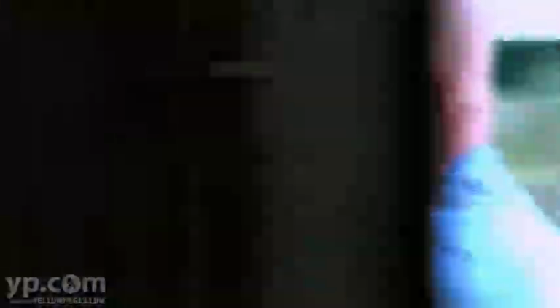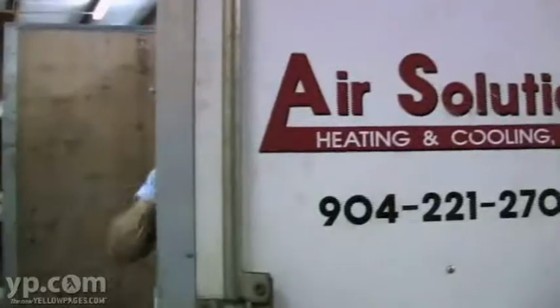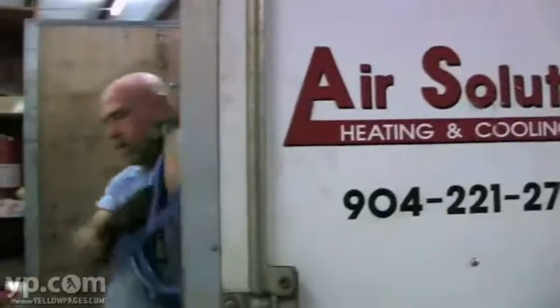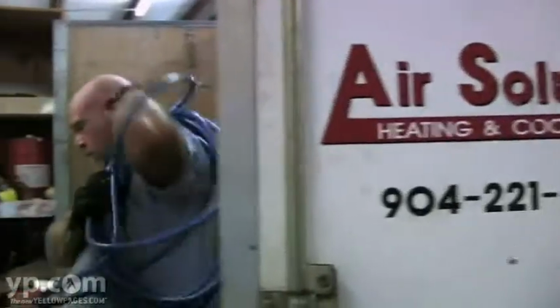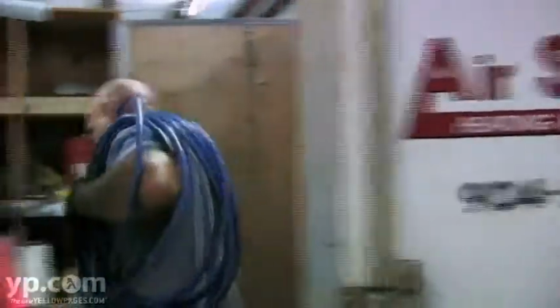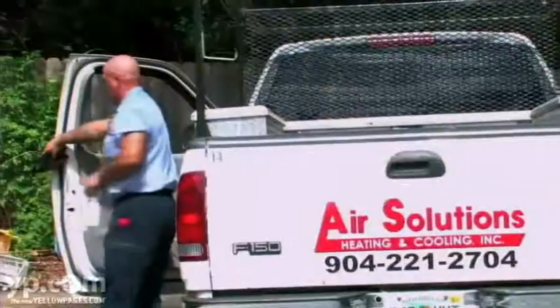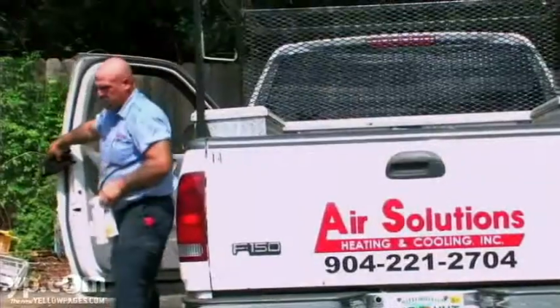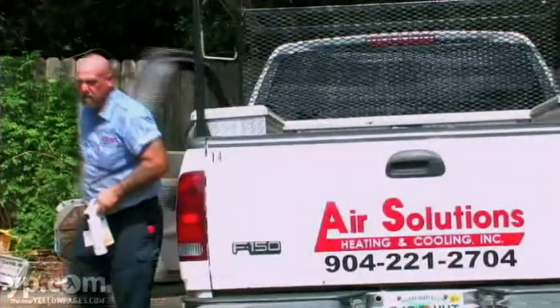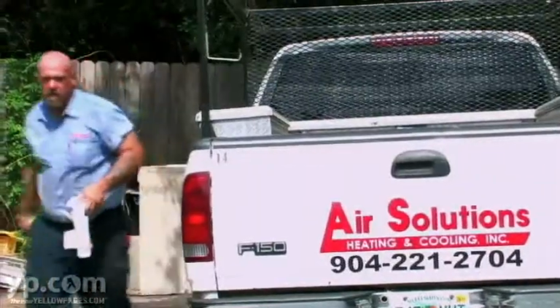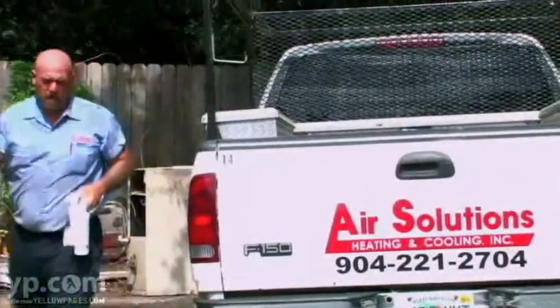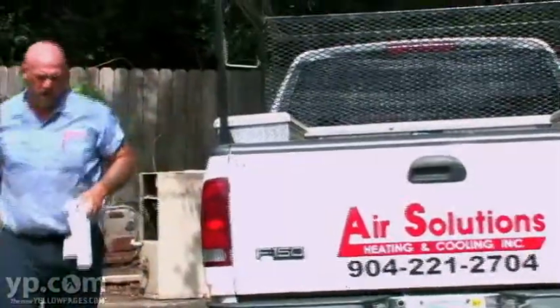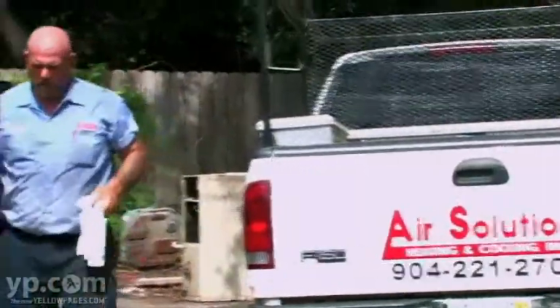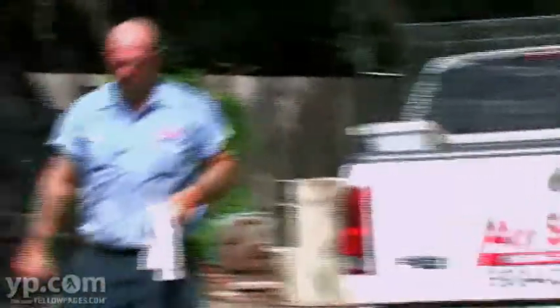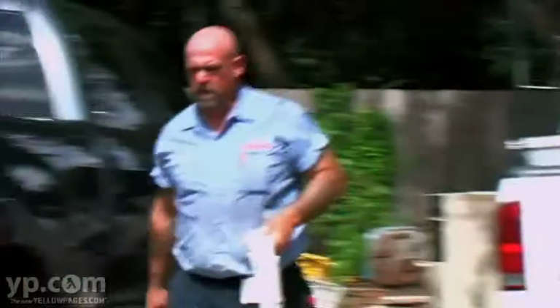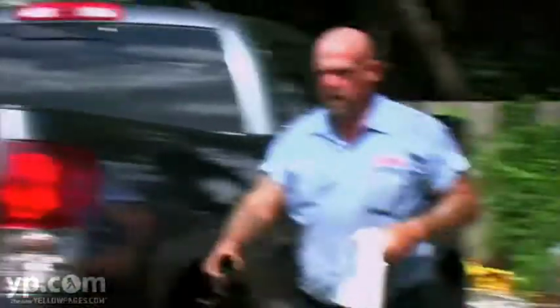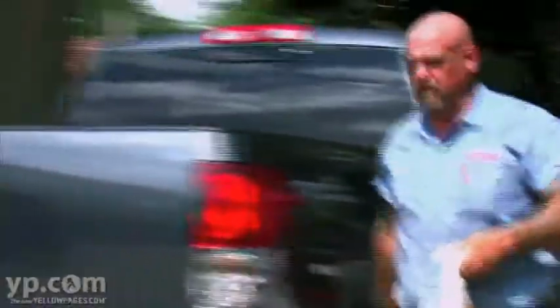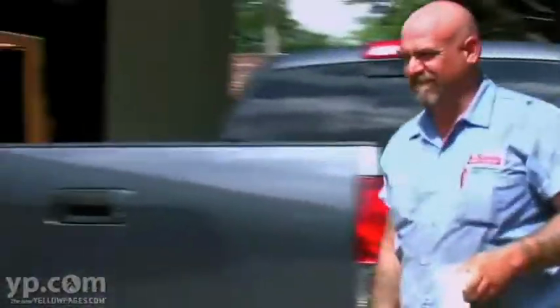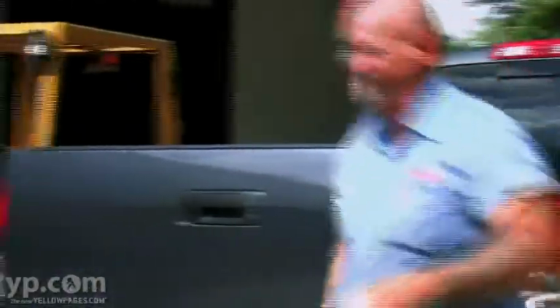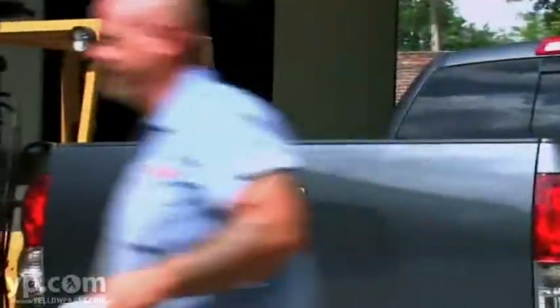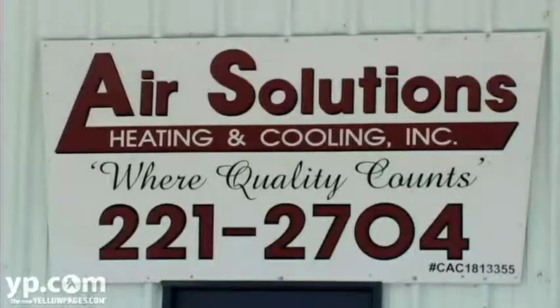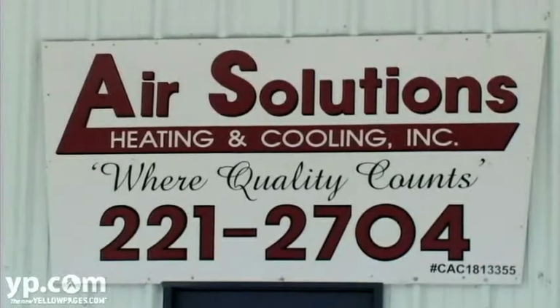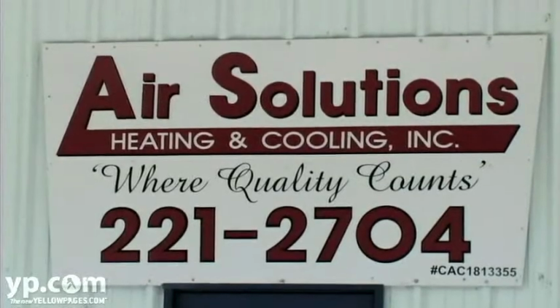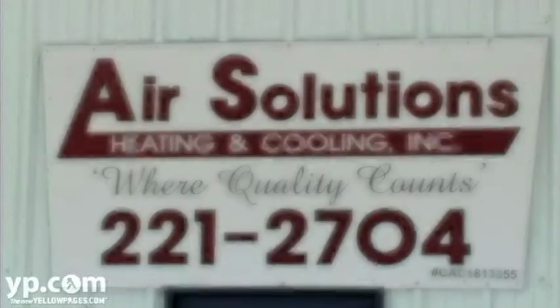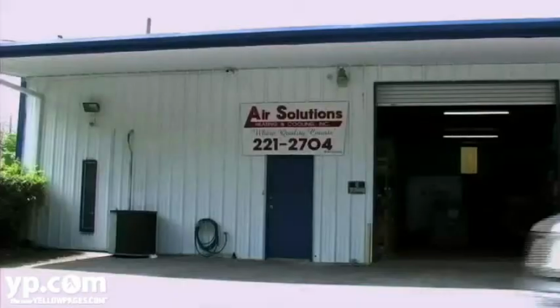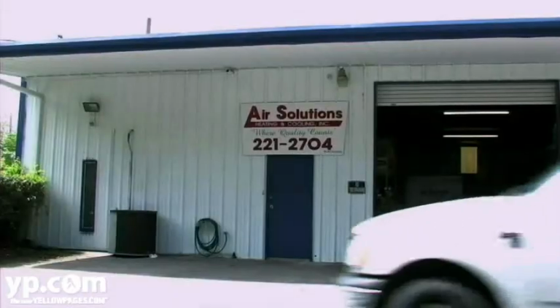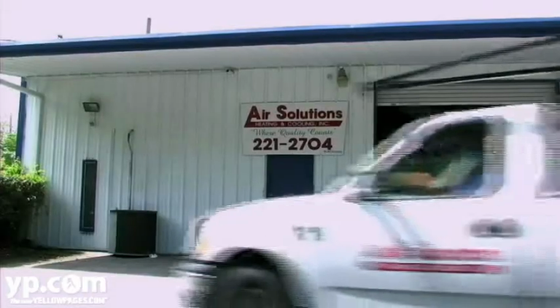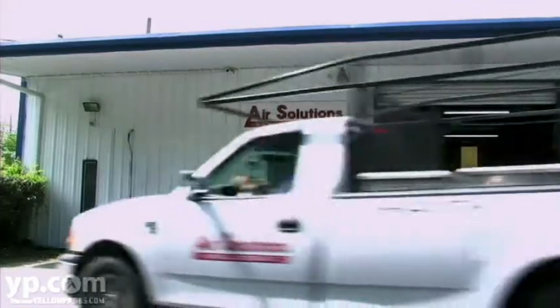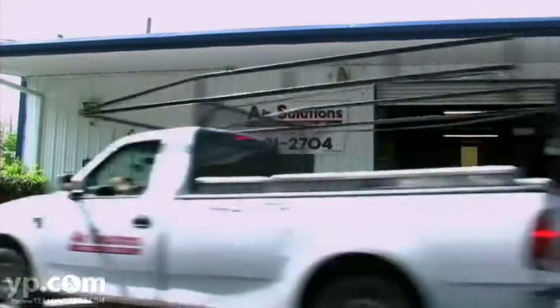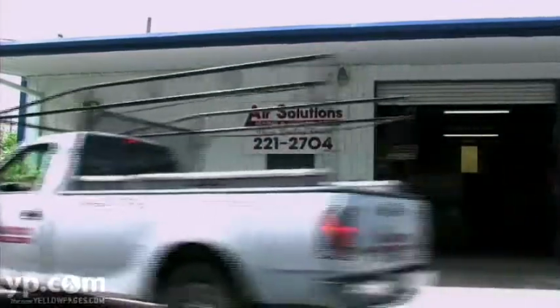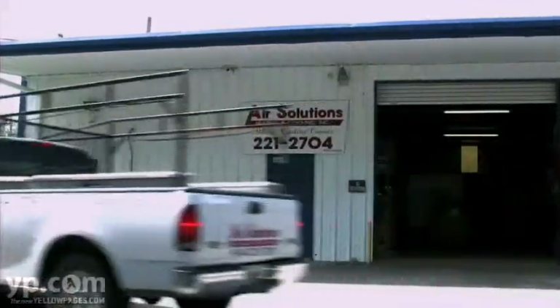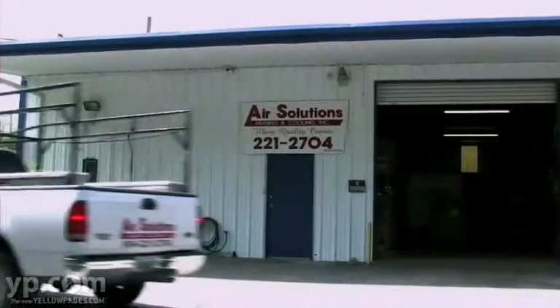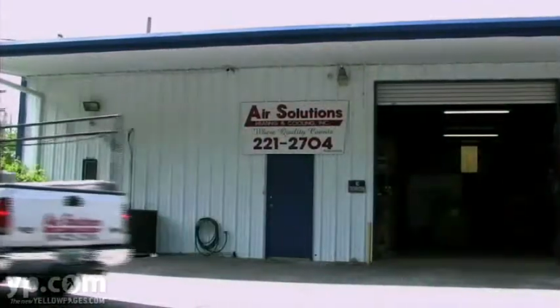We offer residential service agreements, where we will come out to your home two times a year and thoroughly check your system. We'll come out in the spring and get you ready for the summer, and come out in the fall and get you ready for the winter. We are Air Solutions Heating and Cooling. Call us today for your free quote.